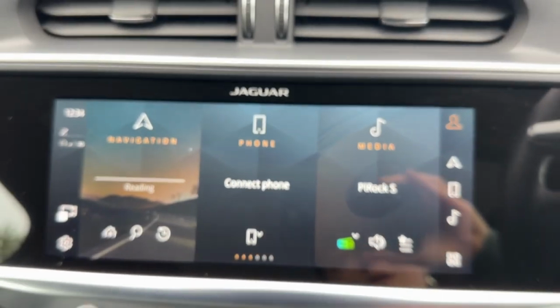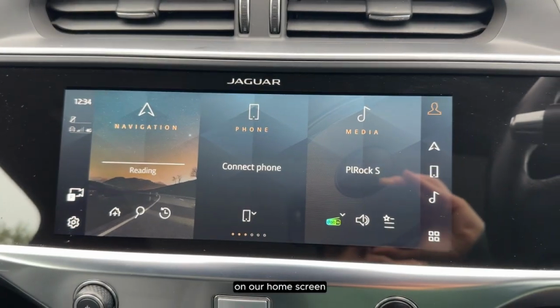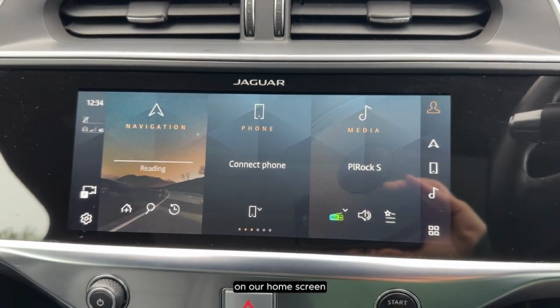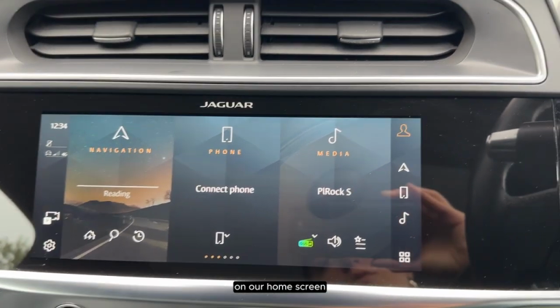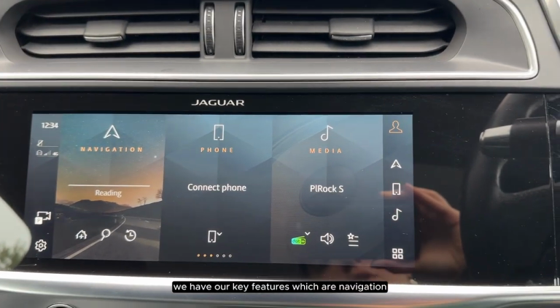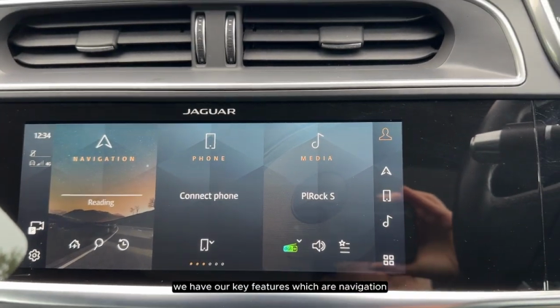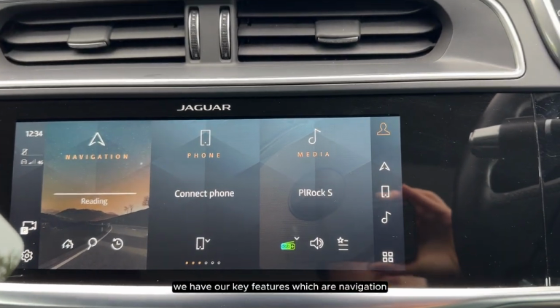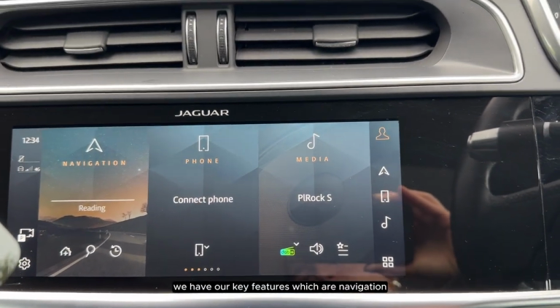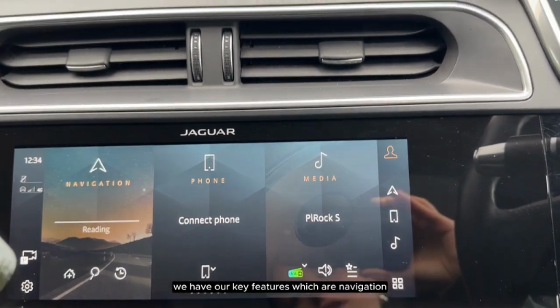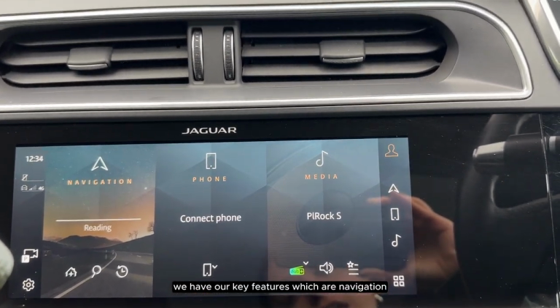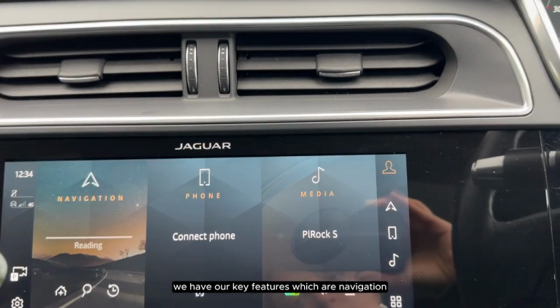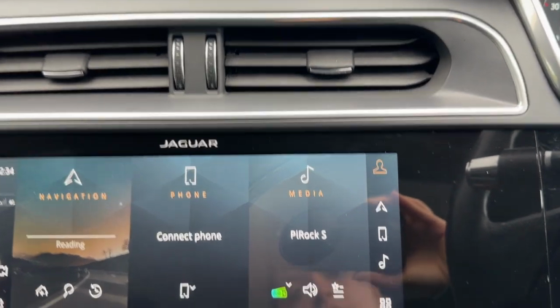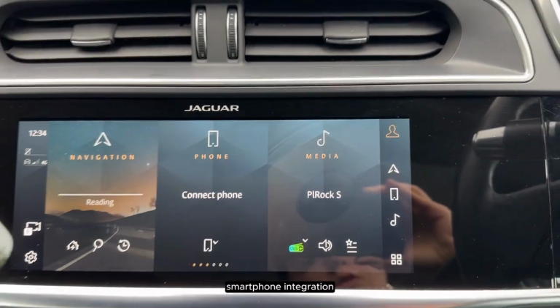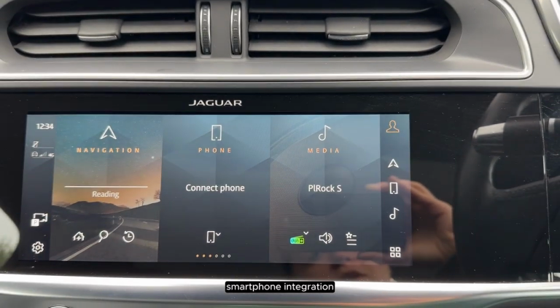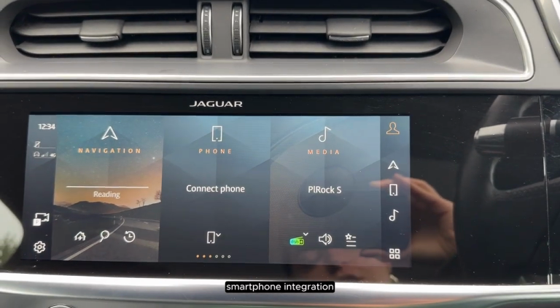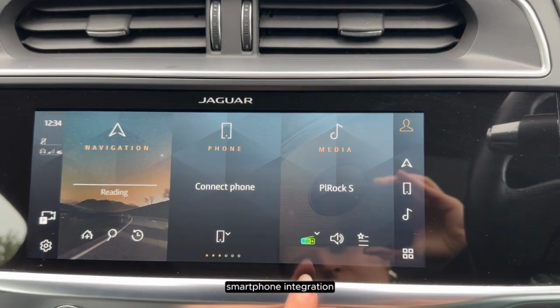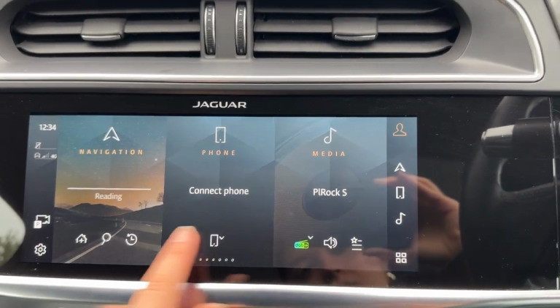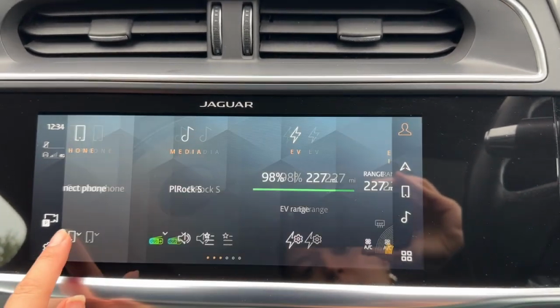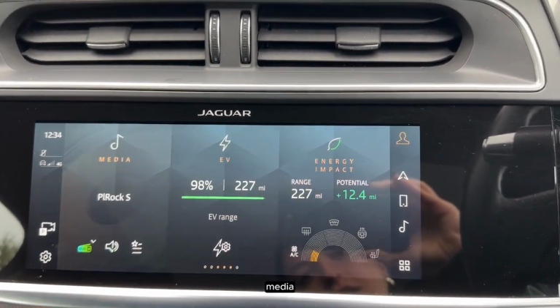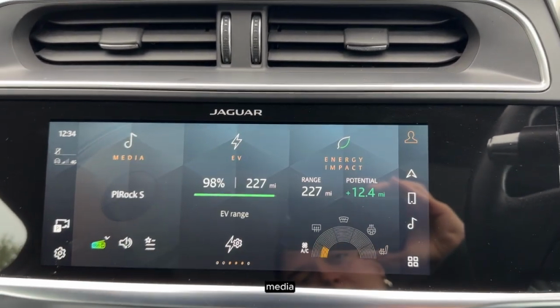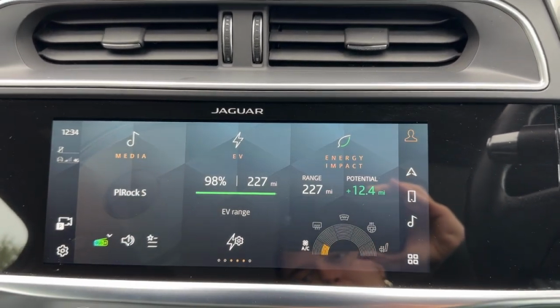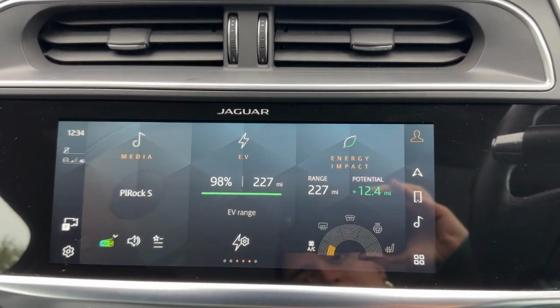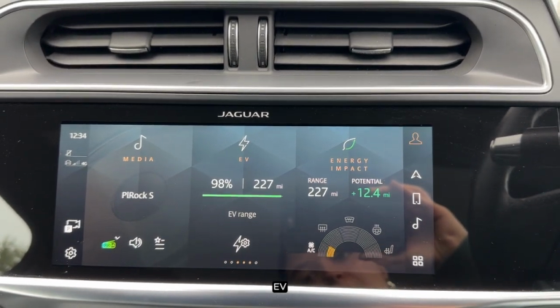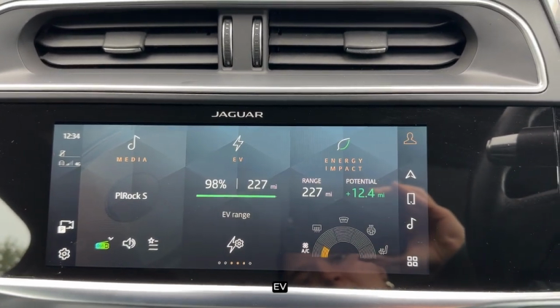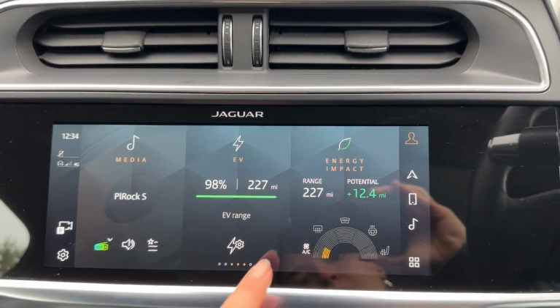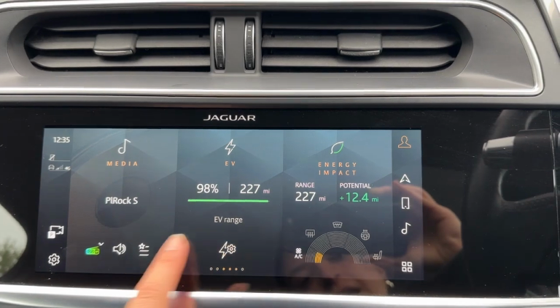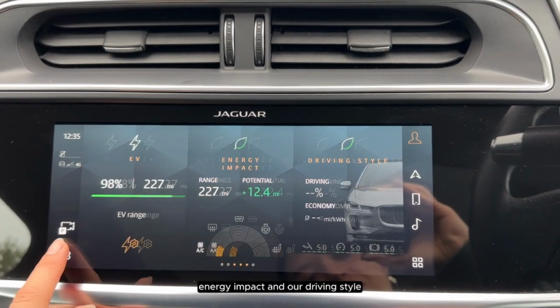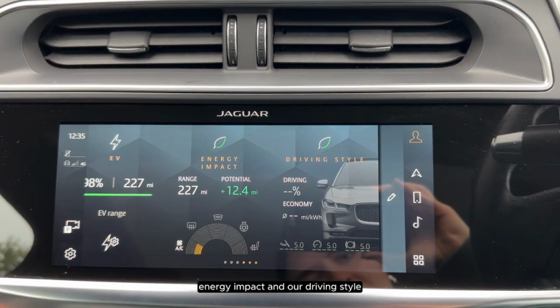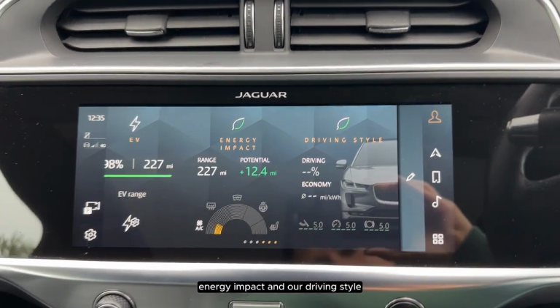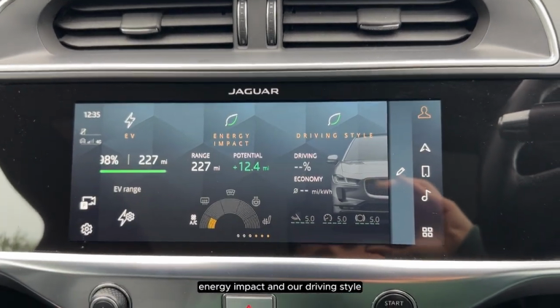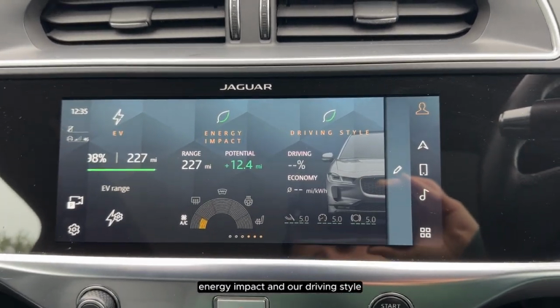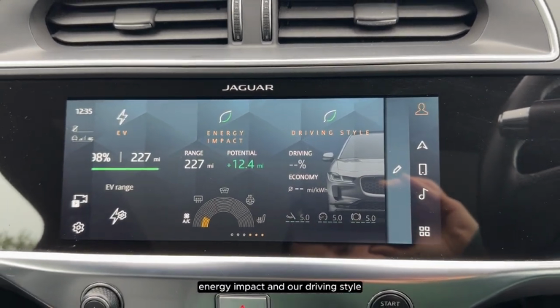On our home screen we have our key features which are navigation, smartphone integration, media, EV, energy impact, and our driving style.